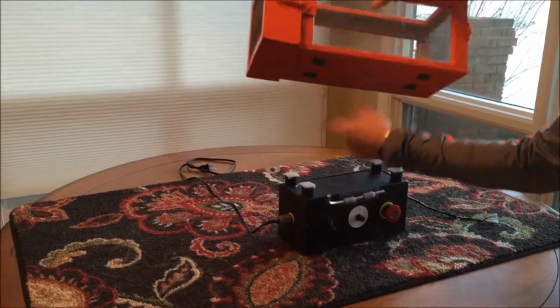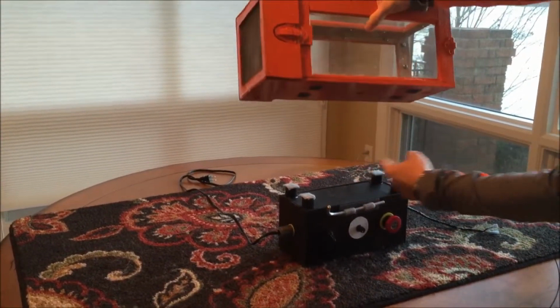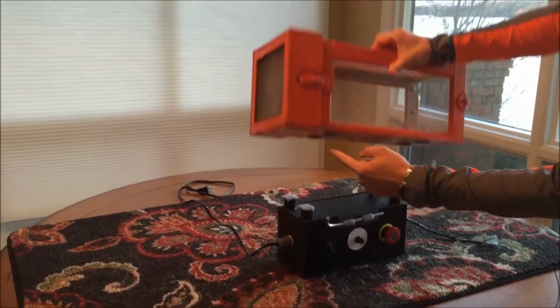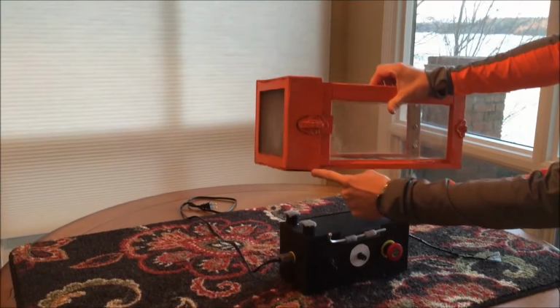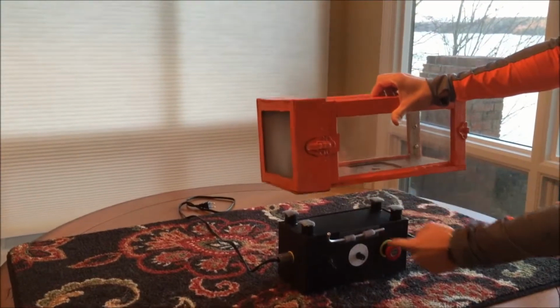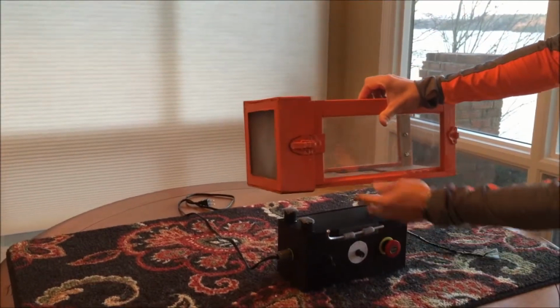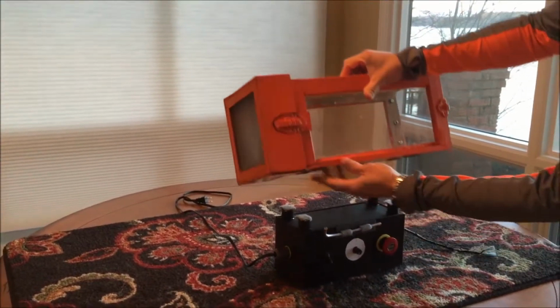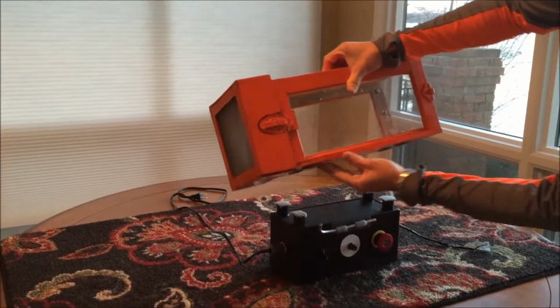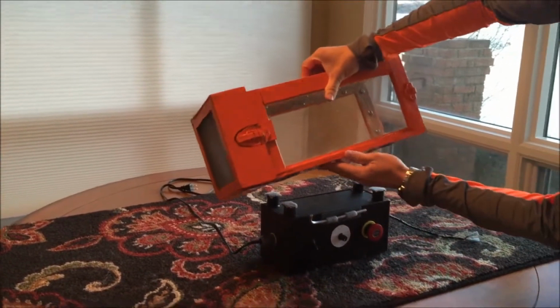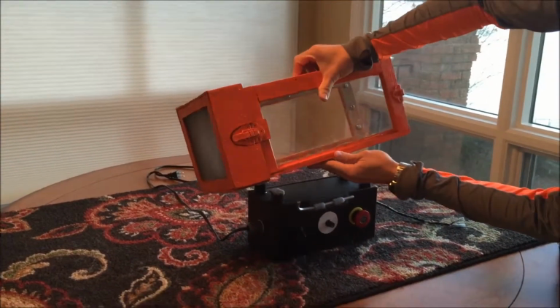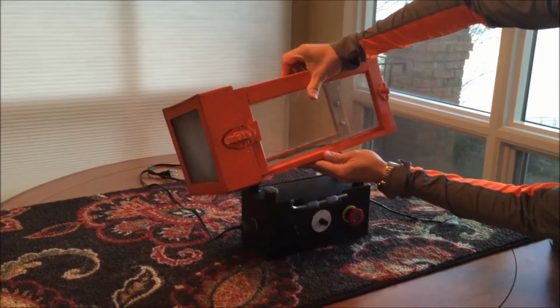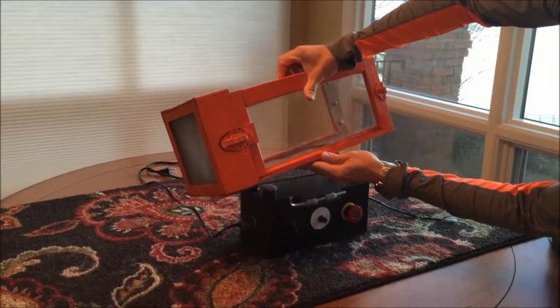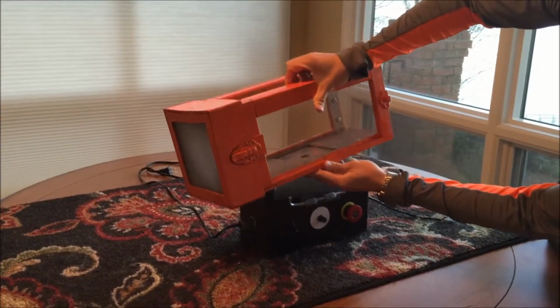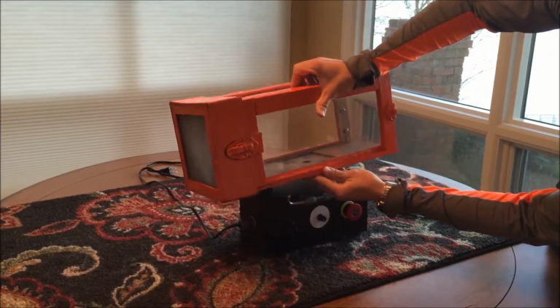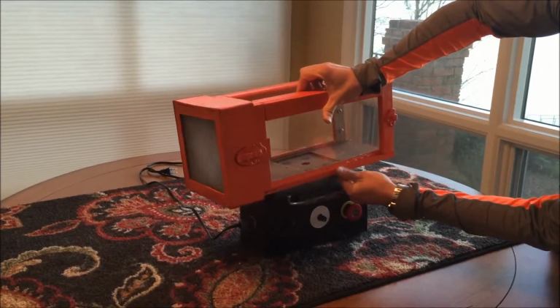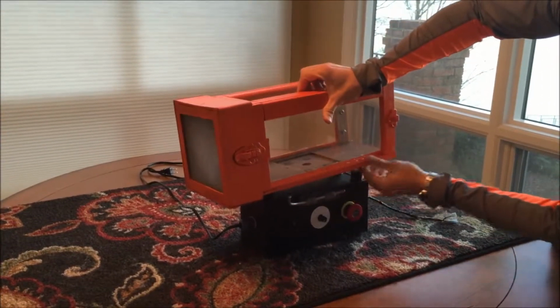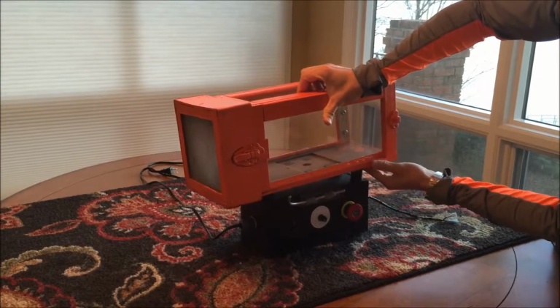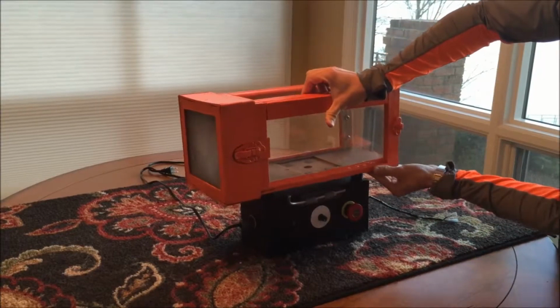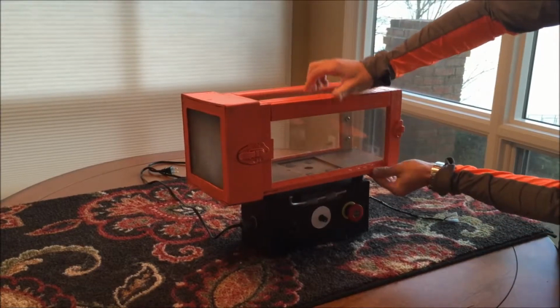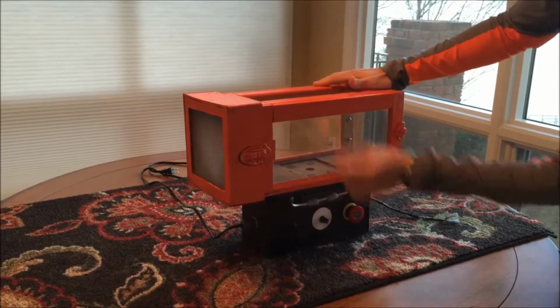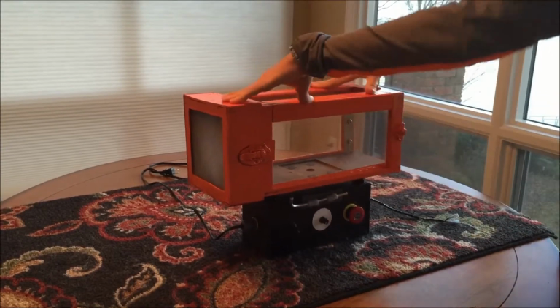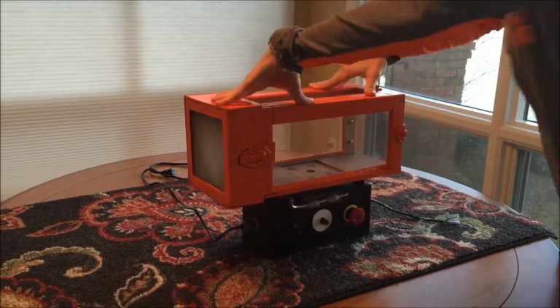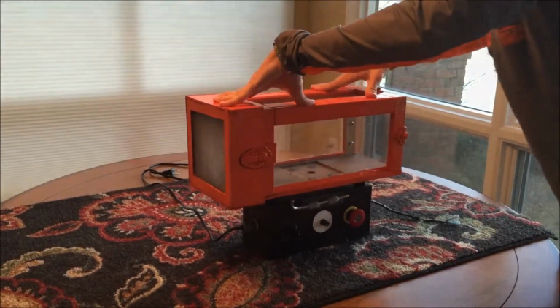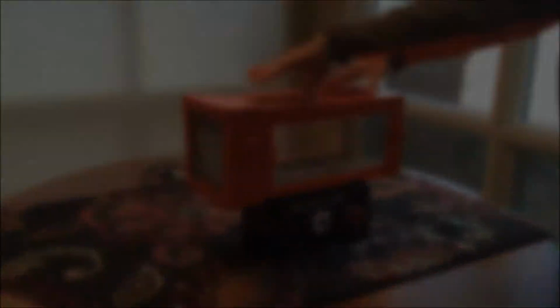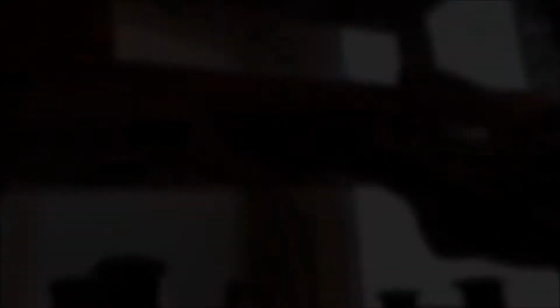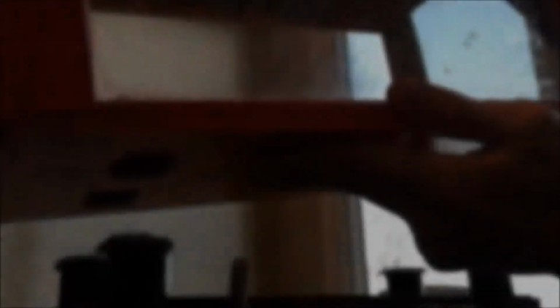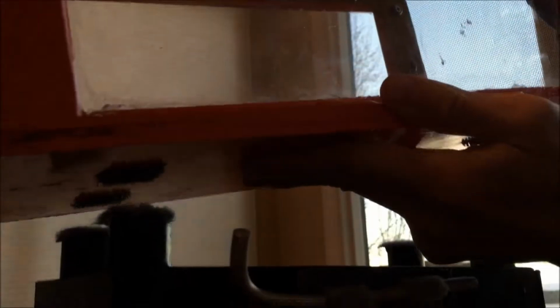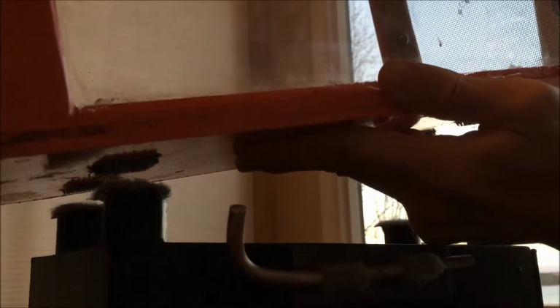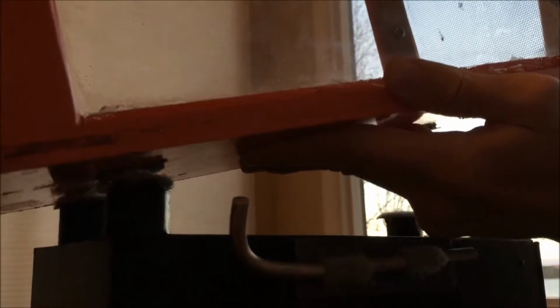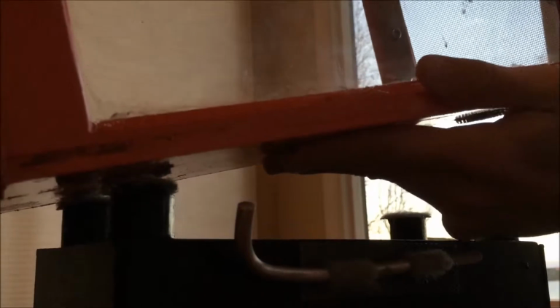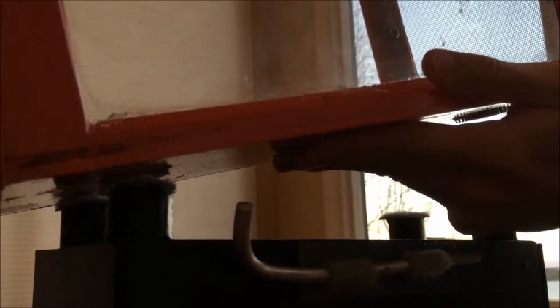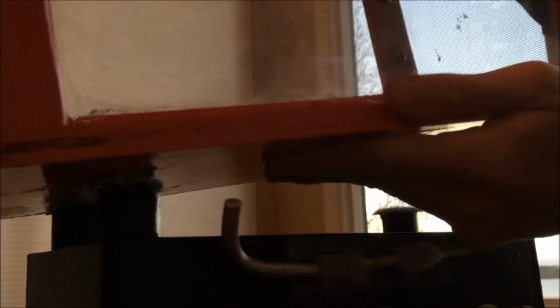Place the orange test section on top of the control box, lining up the velcro pieces on the bottom. The test section door should be on the left of the knobs. Here is a closer look at how the test section goes on the control box.